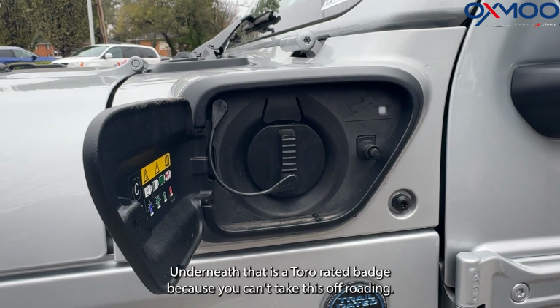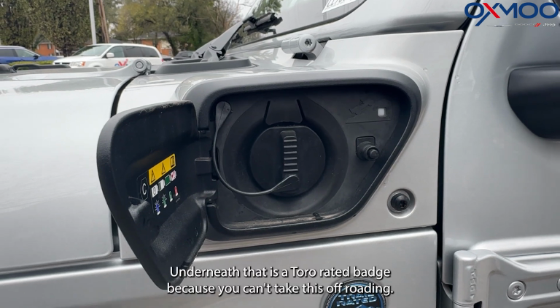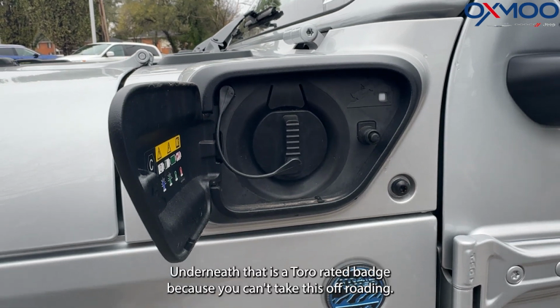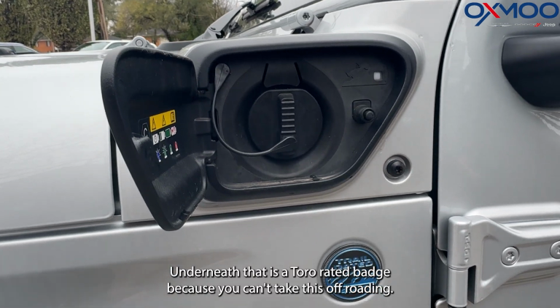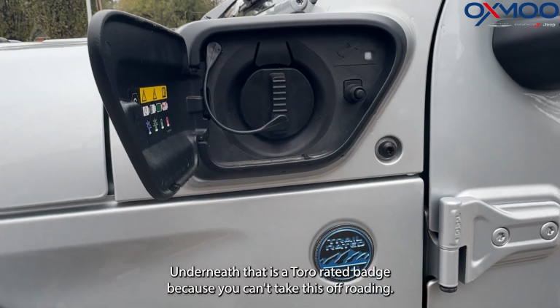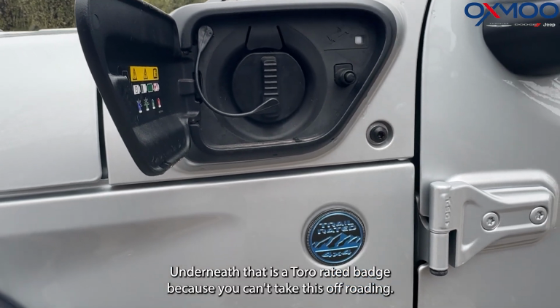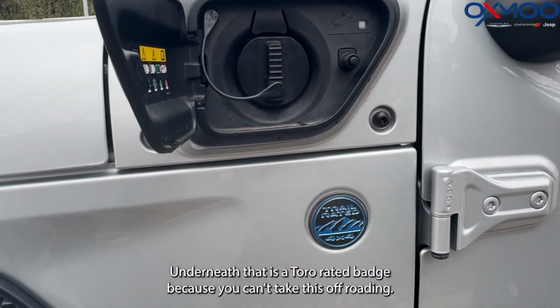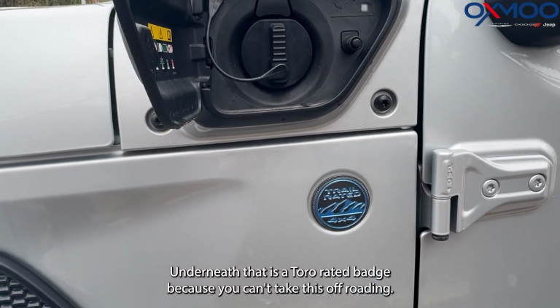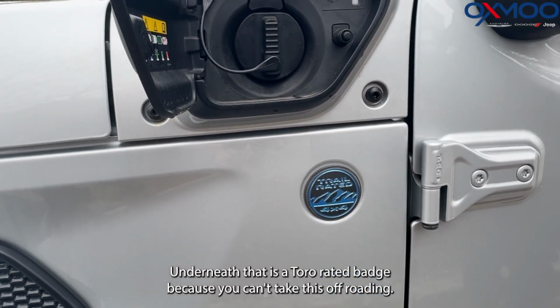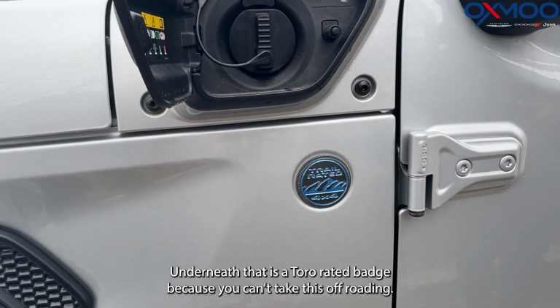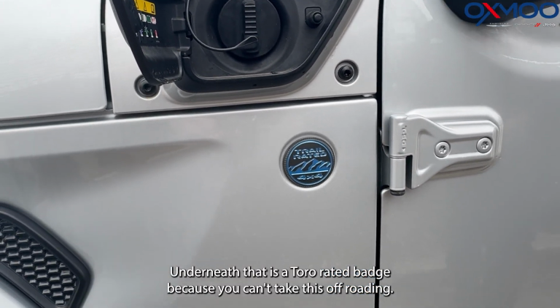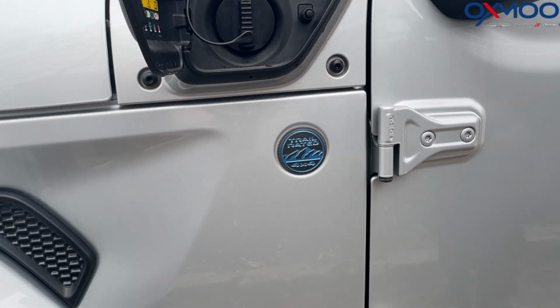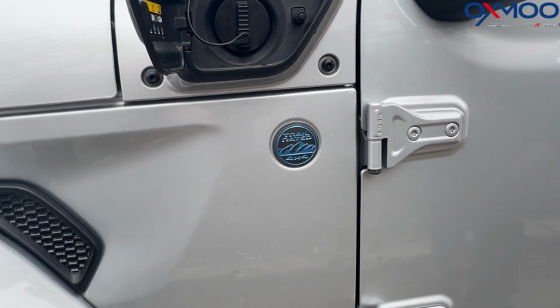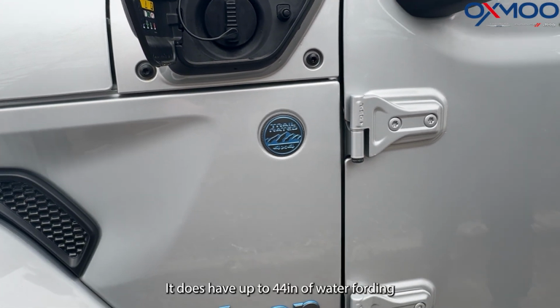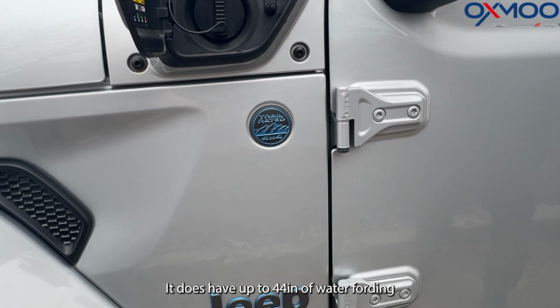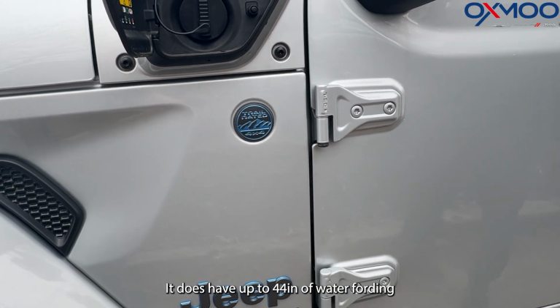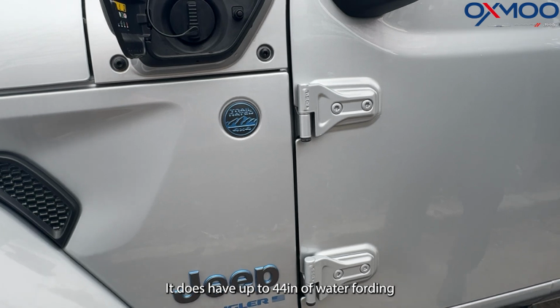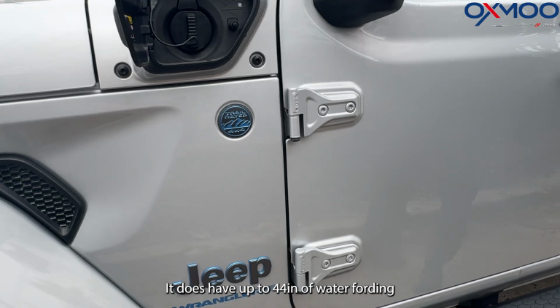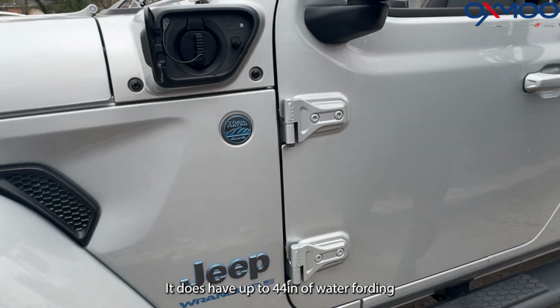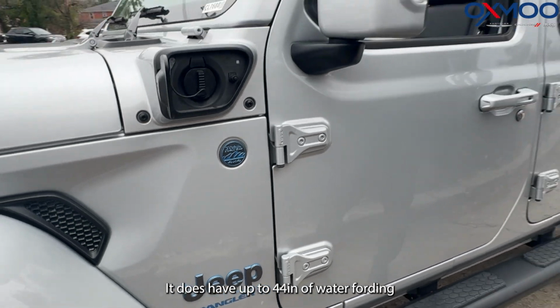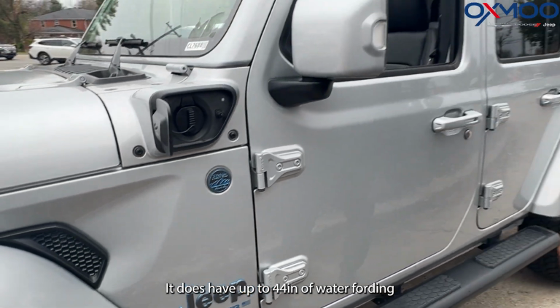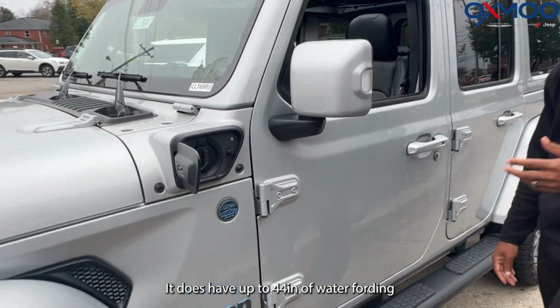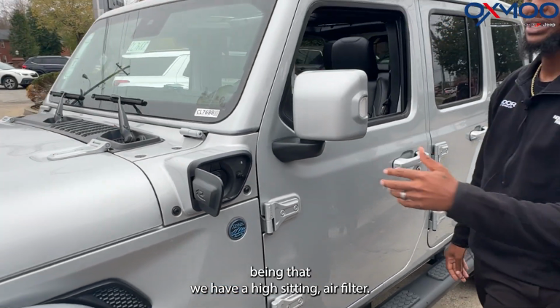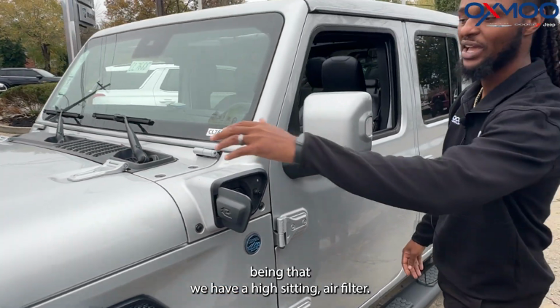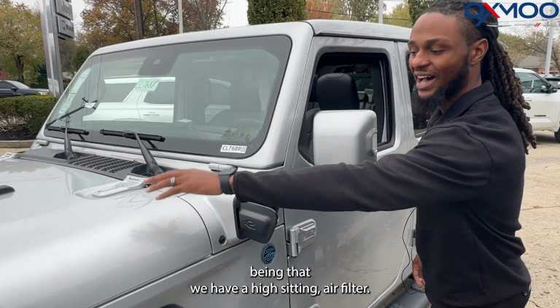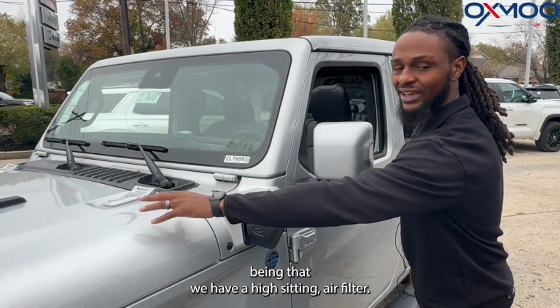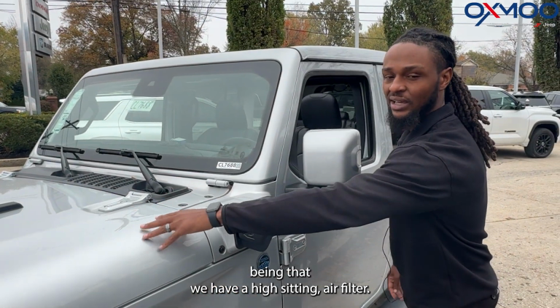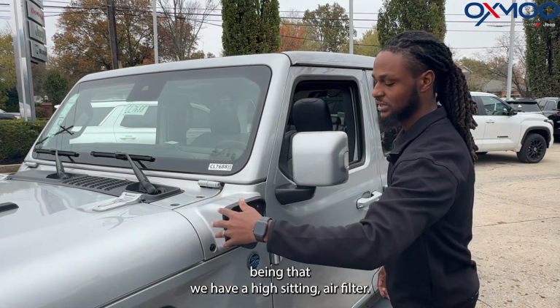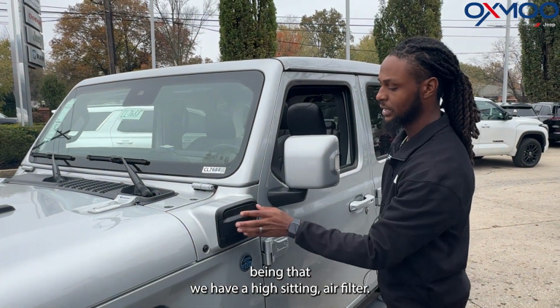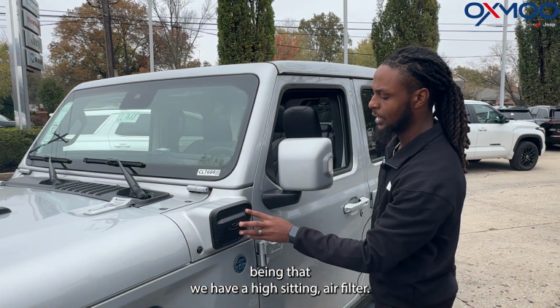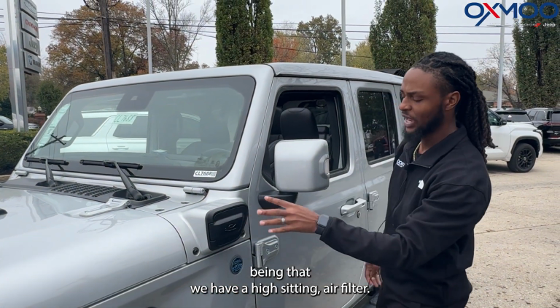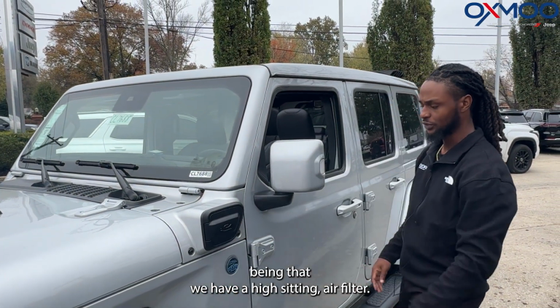Underneath that is a trail-rated badge because you can take this off-roading. It does have up to 24 inches of water fording, given that we have a high-sitting air filter.